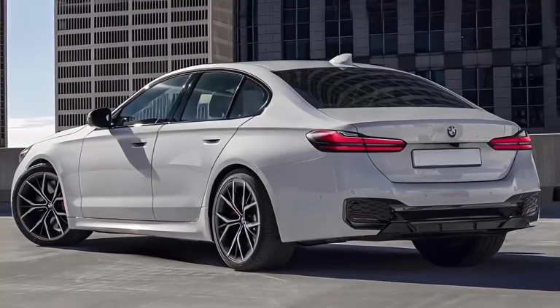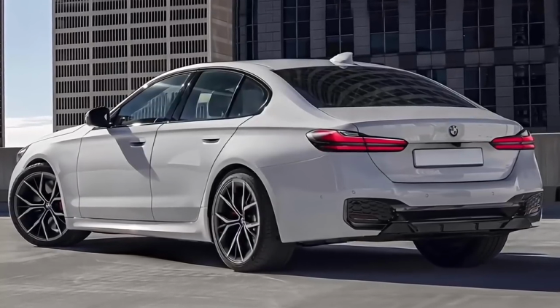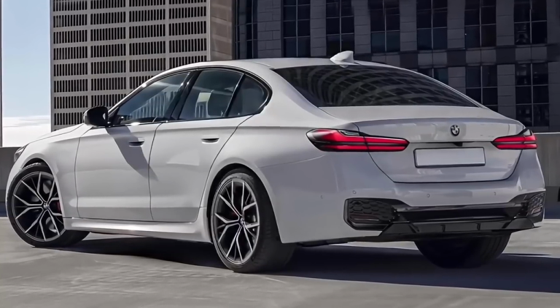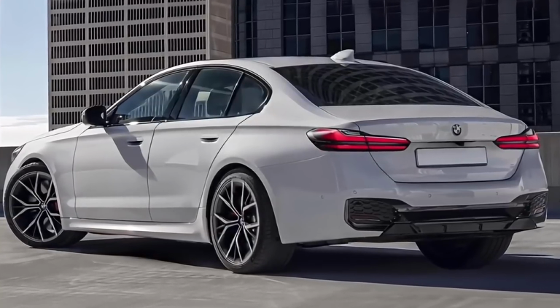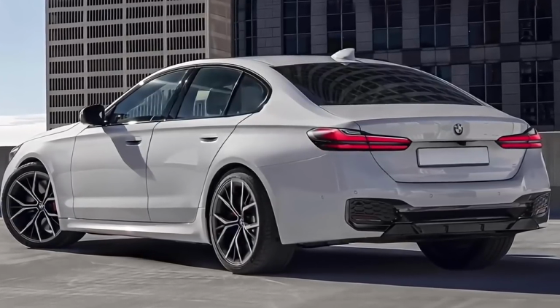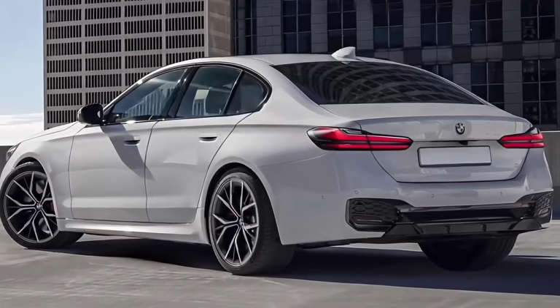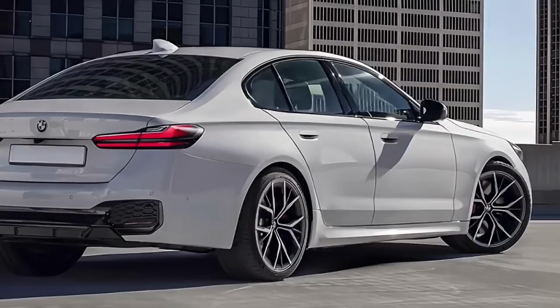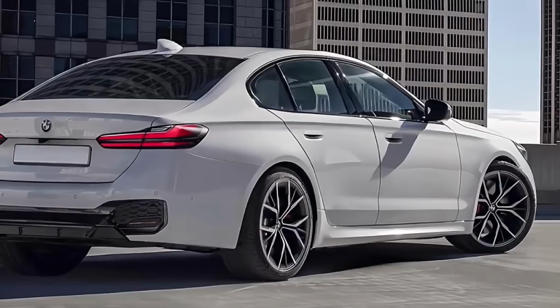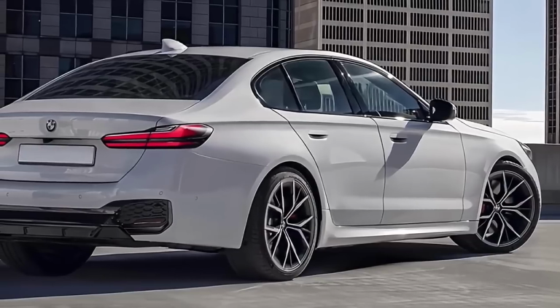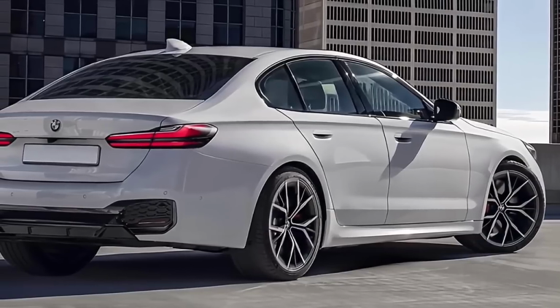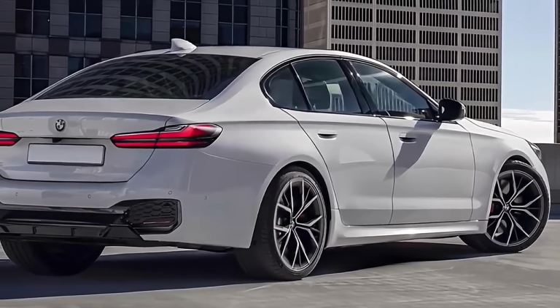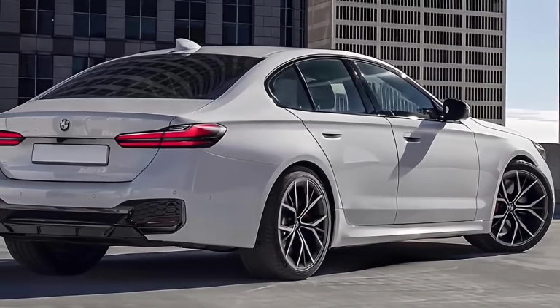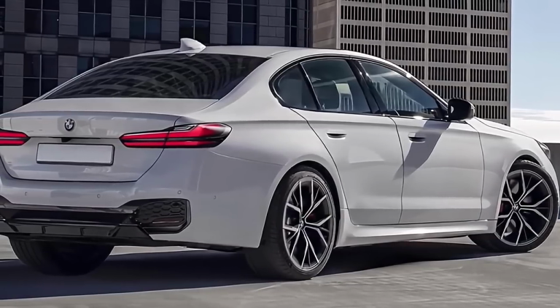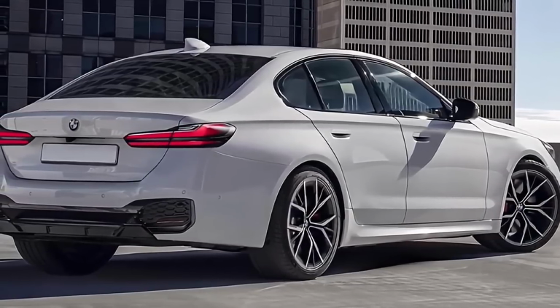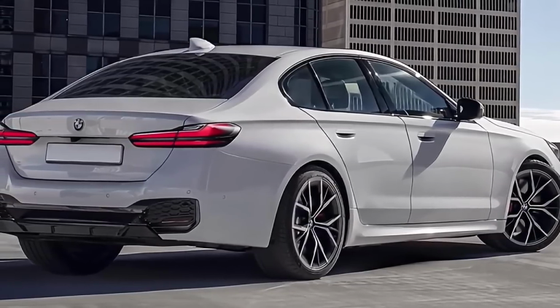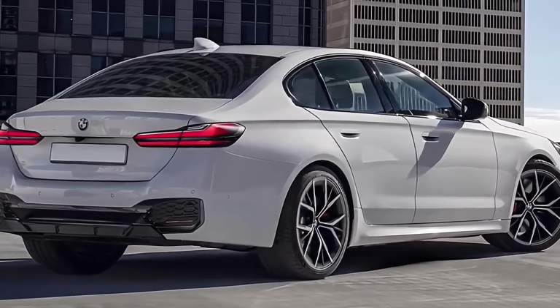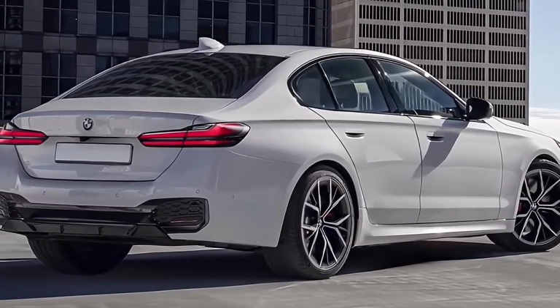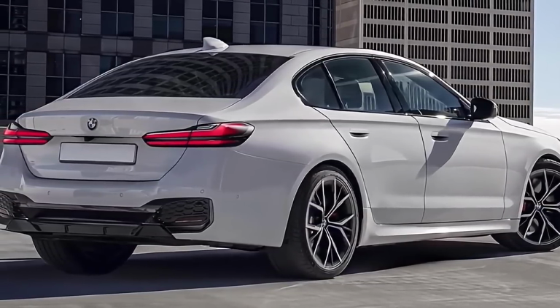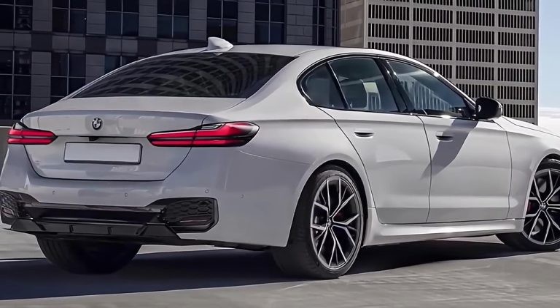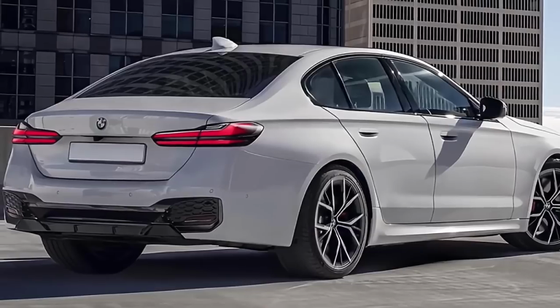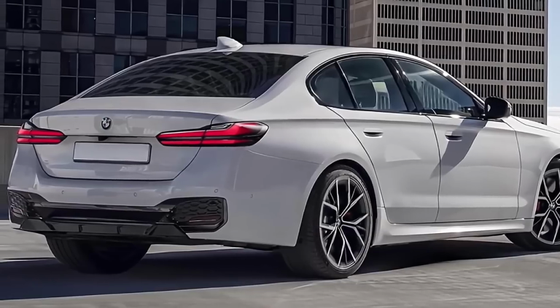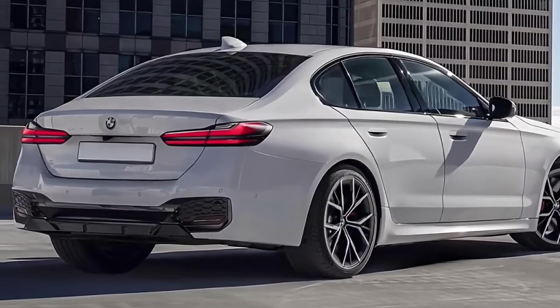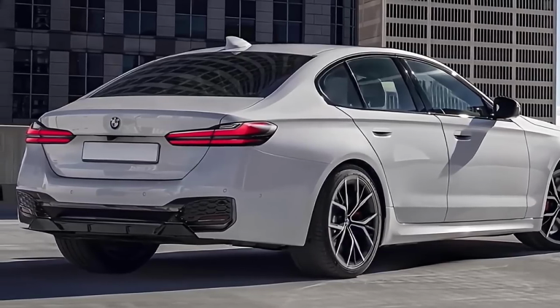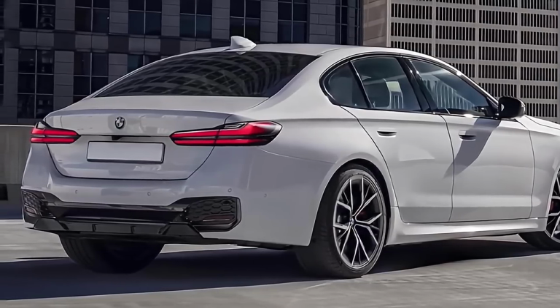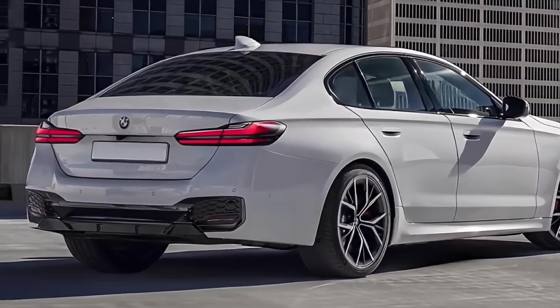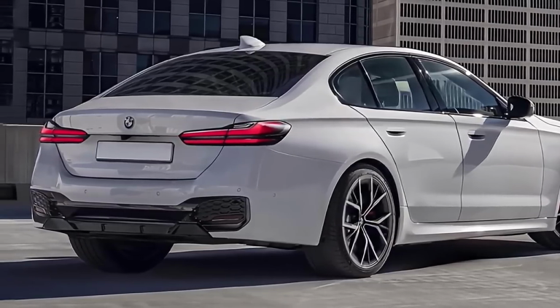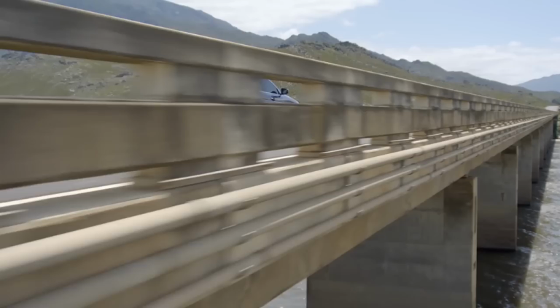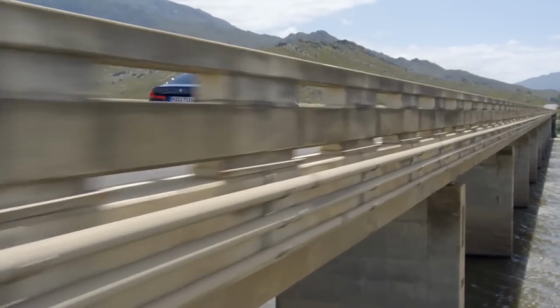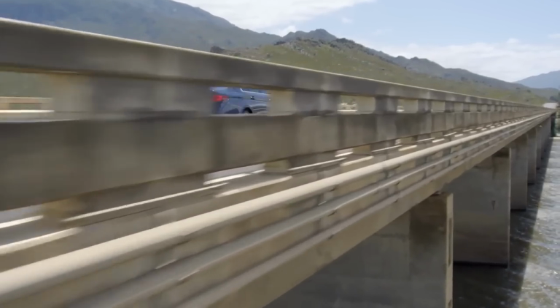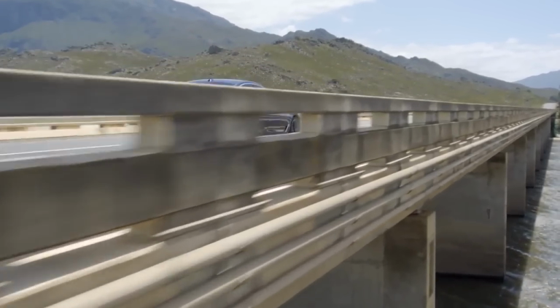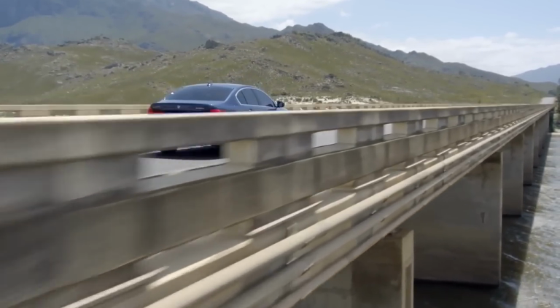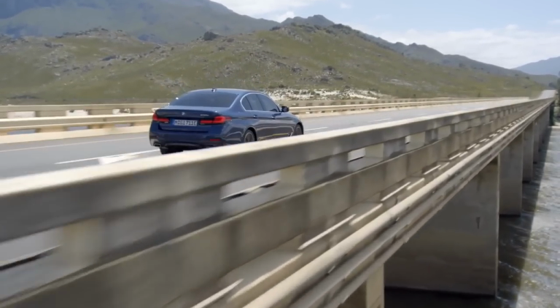The dashboard is sleek and futuristic, with a huge touchscreen display that handles the infotainment system of the vehicle. The end result is a vehicle that is both attractive and useful, with an emphasis on driver comfort and convenience.